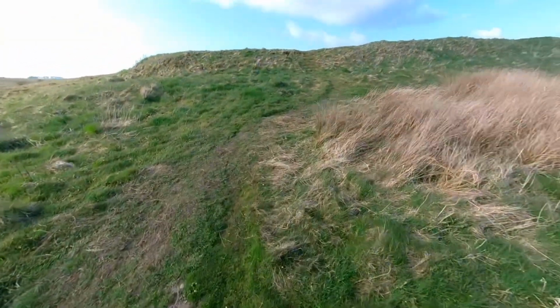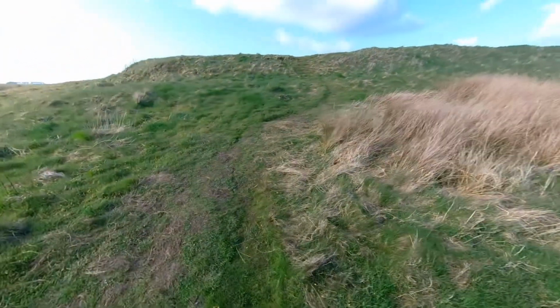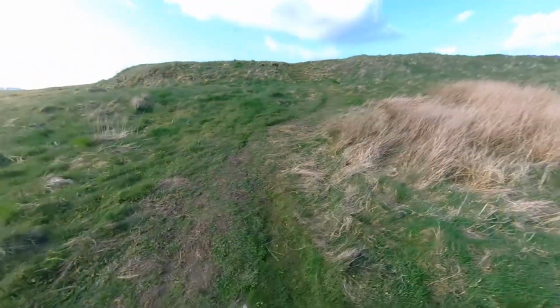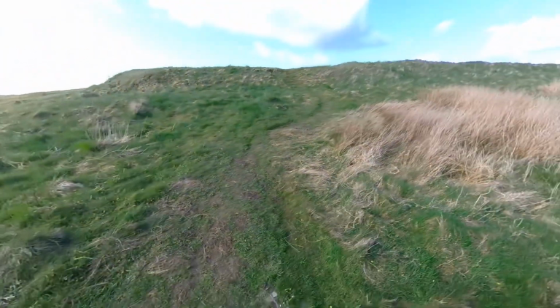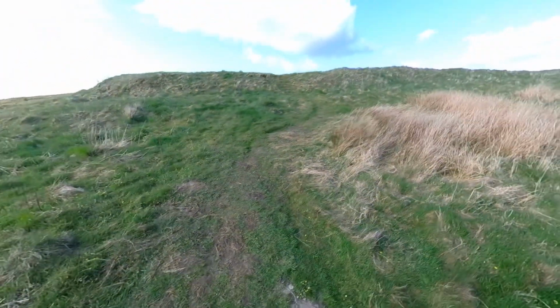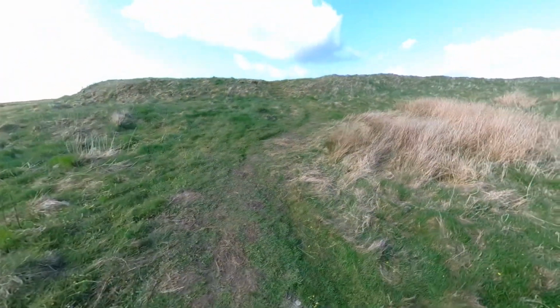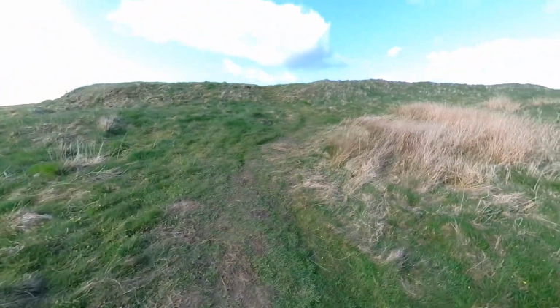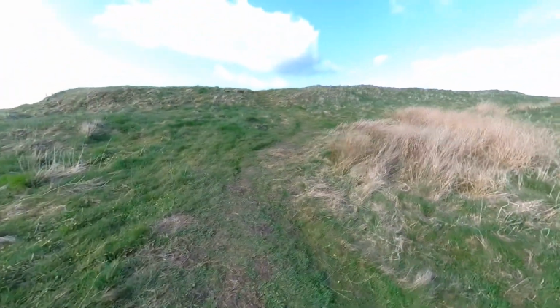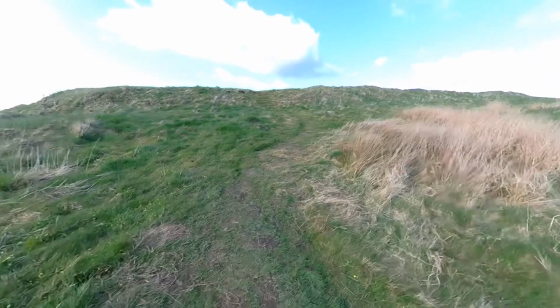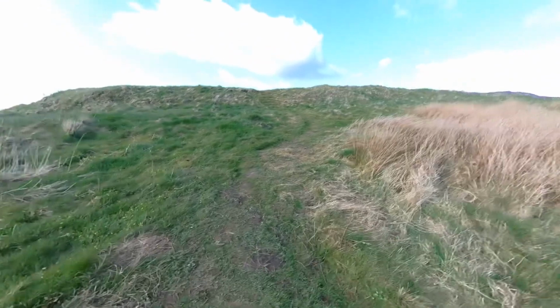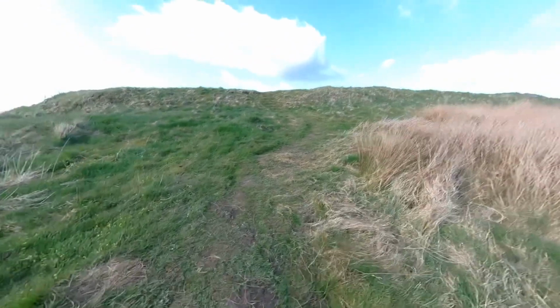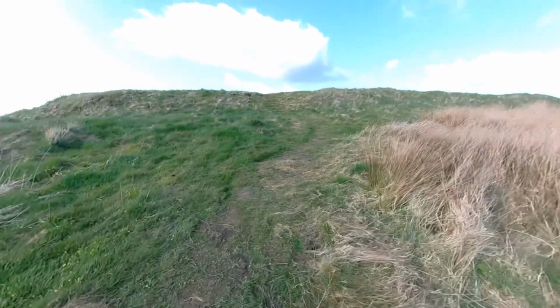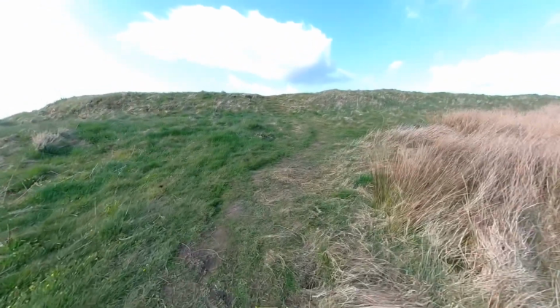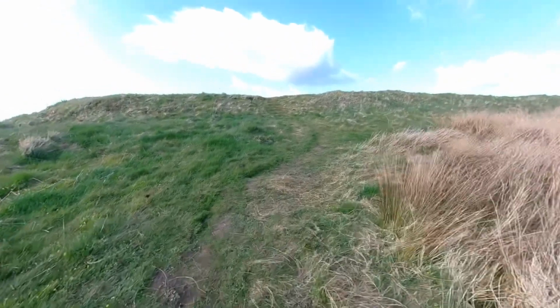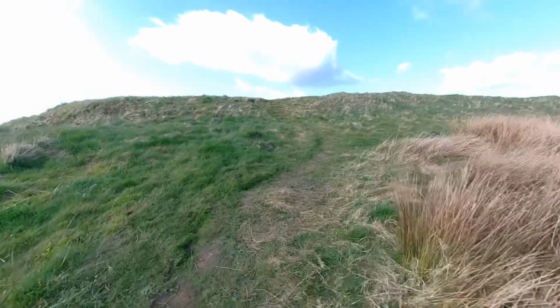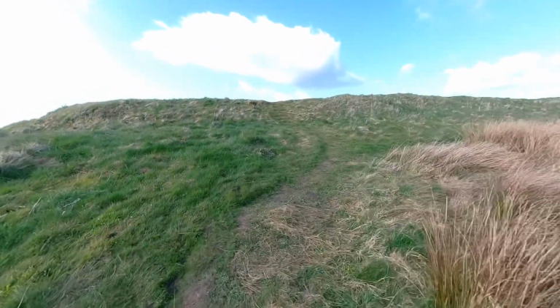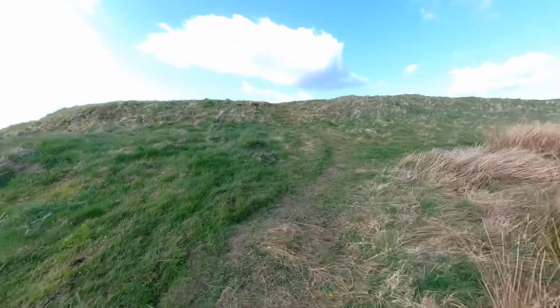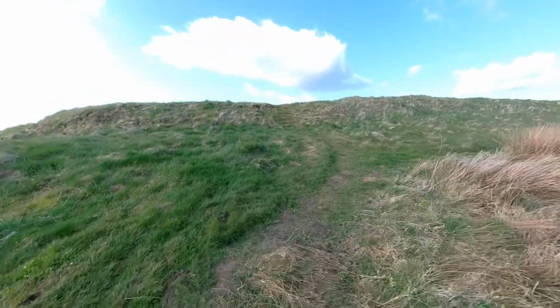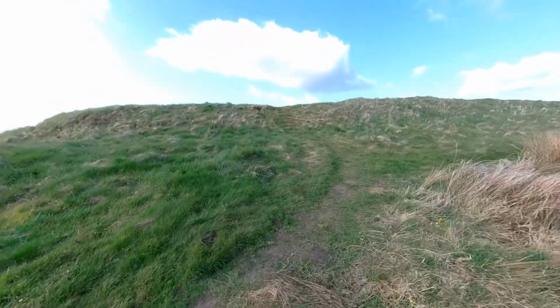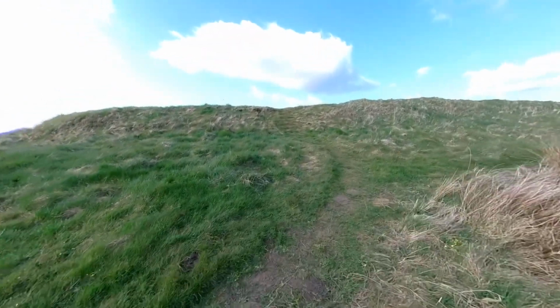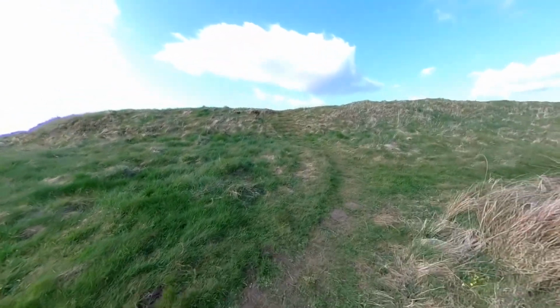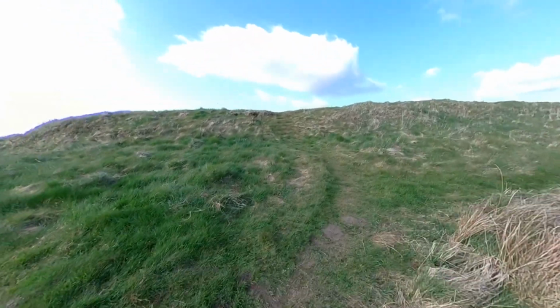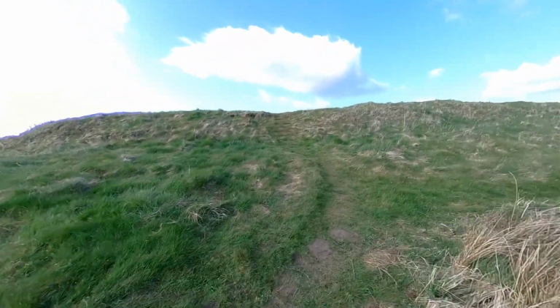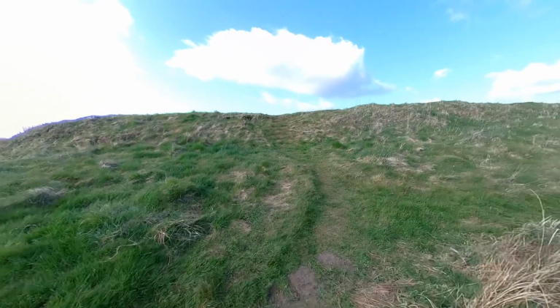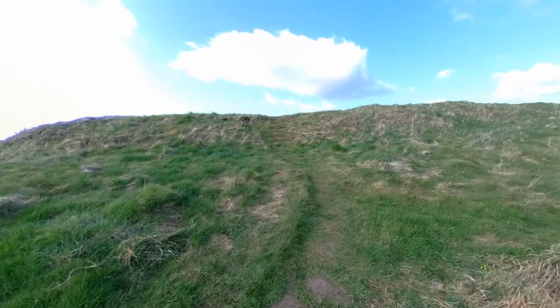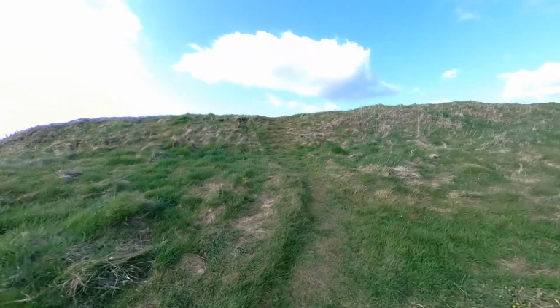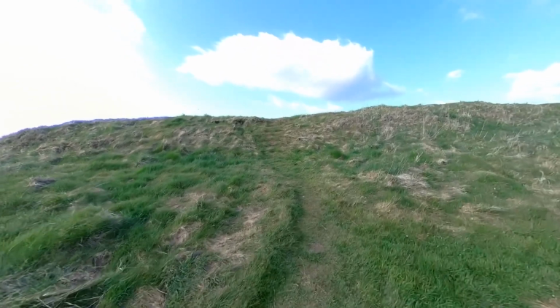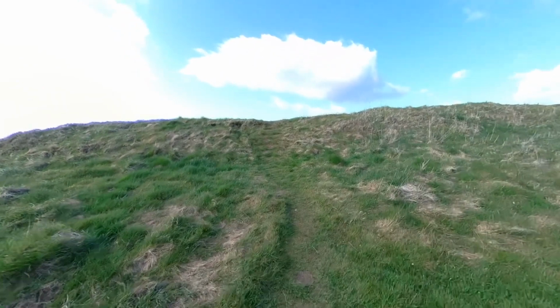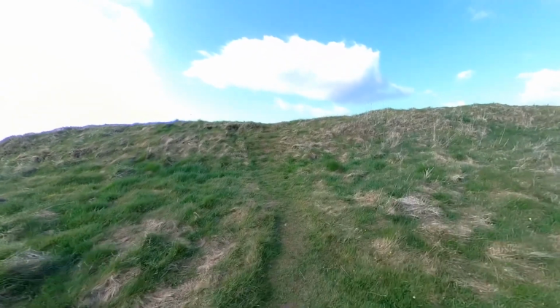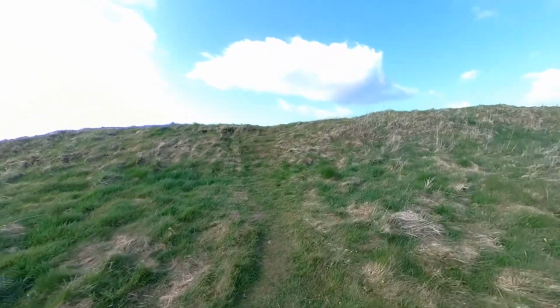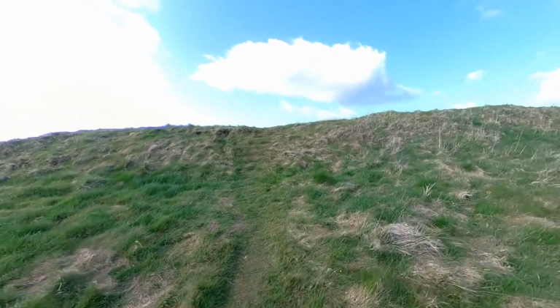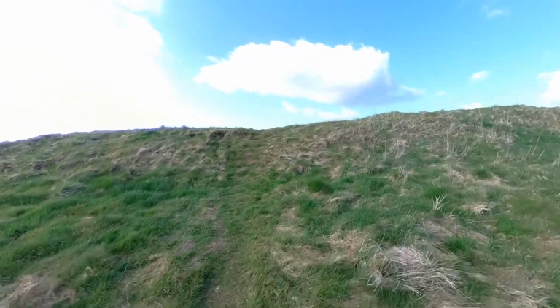Now we return to the fort via its southwest corner. A tower would have stood just about here, and all we have now are the turf-covered remains of the wall.